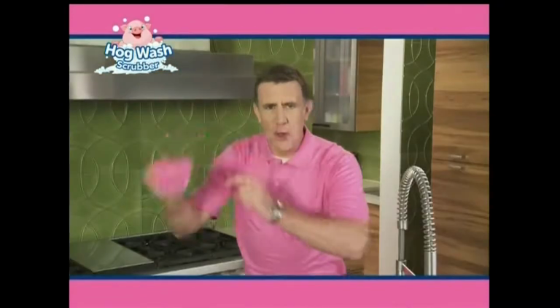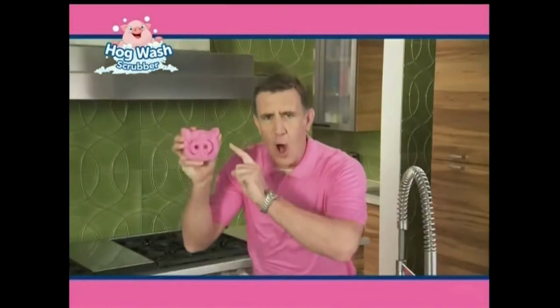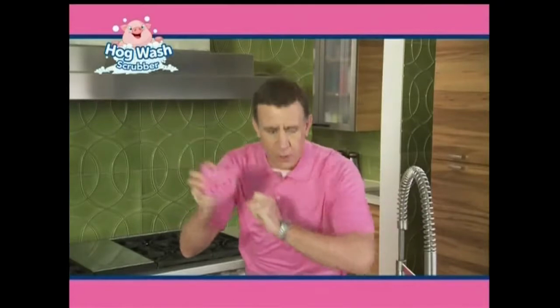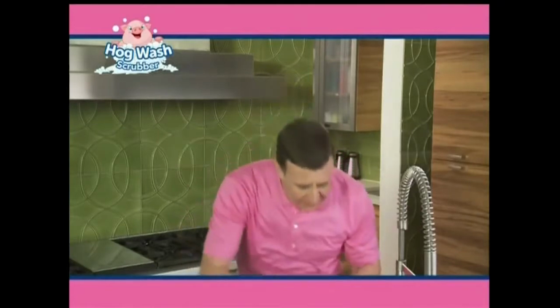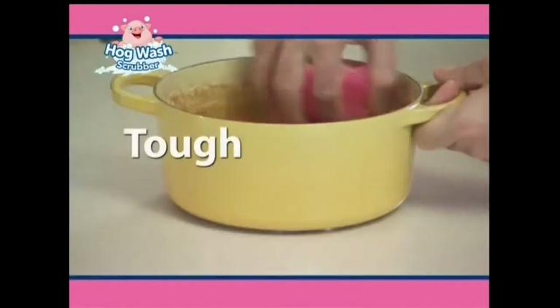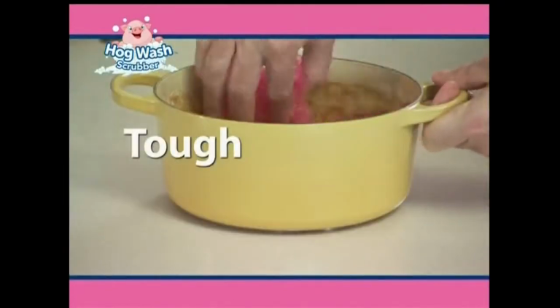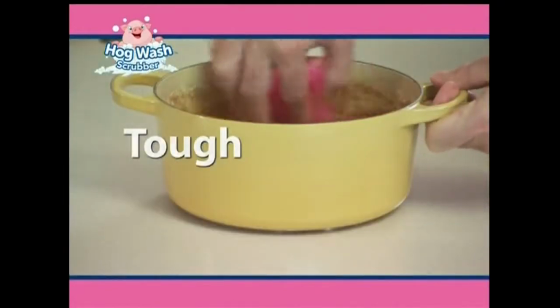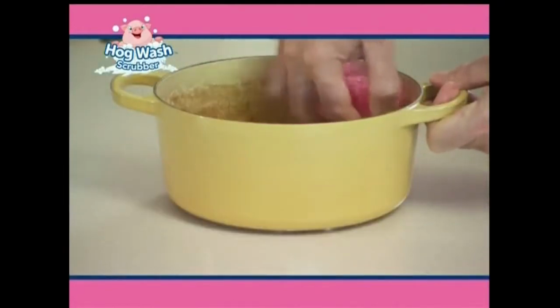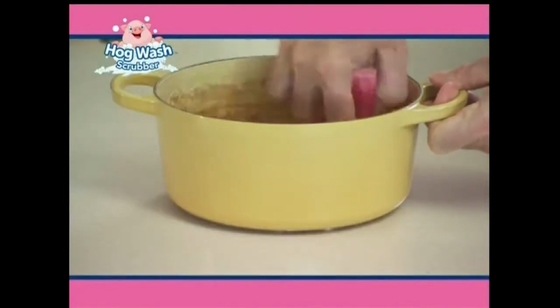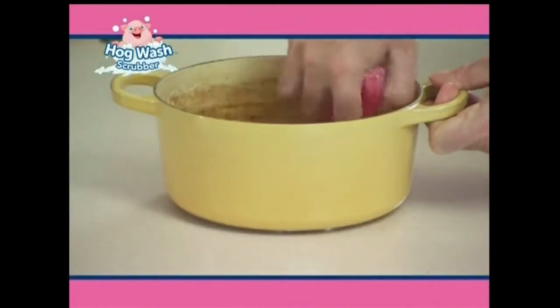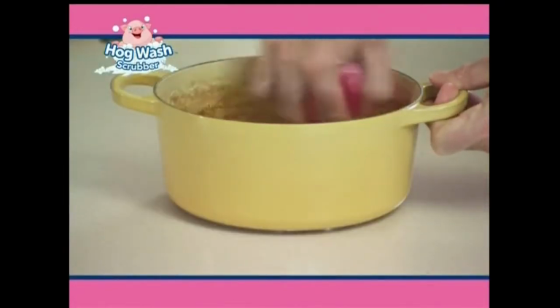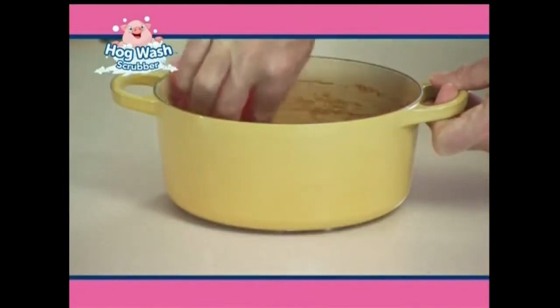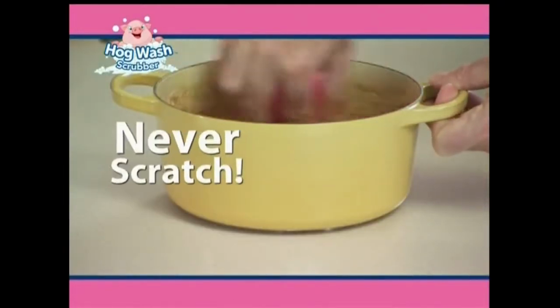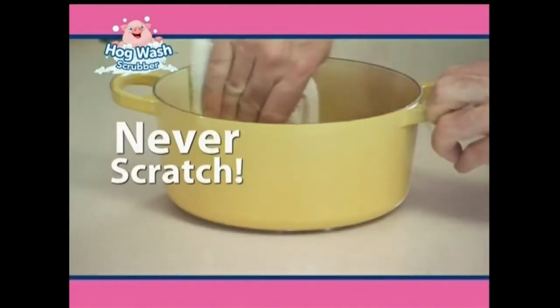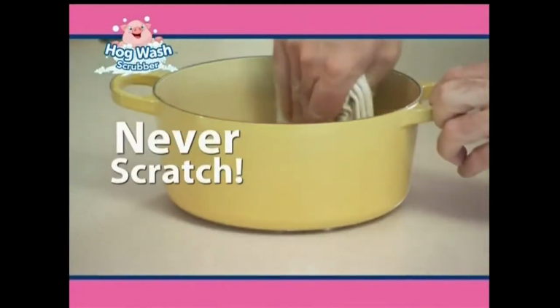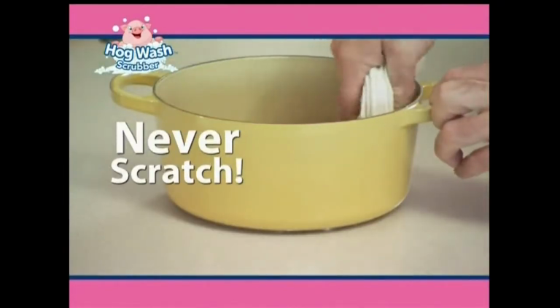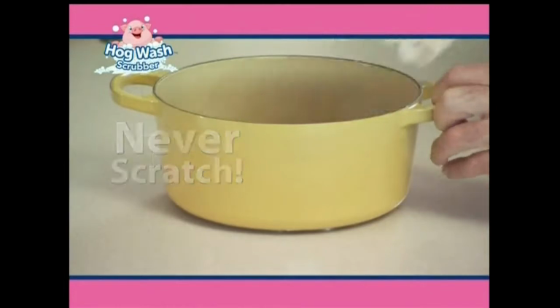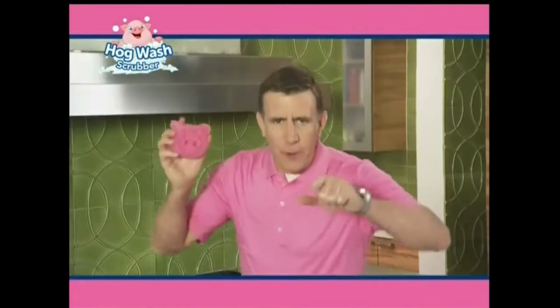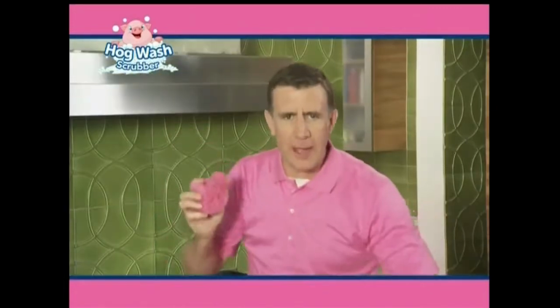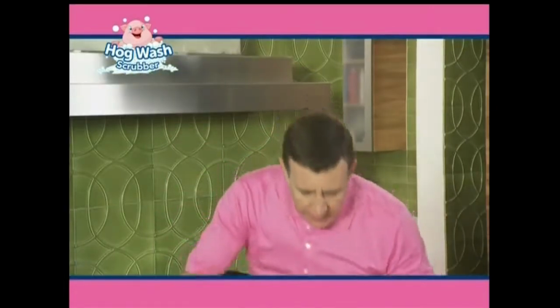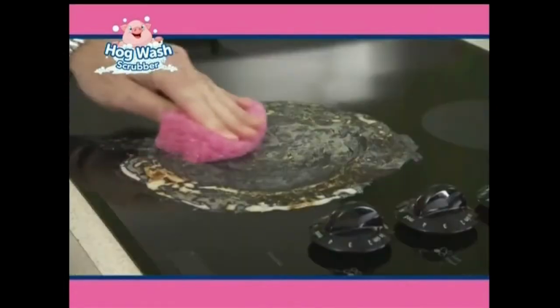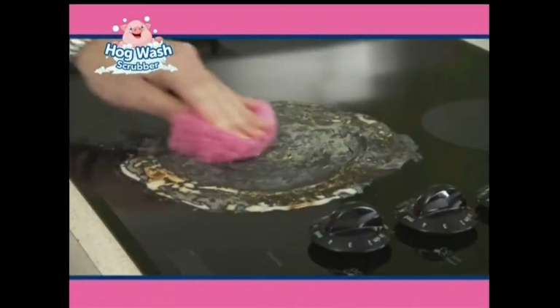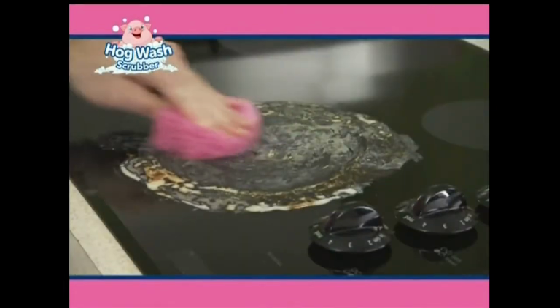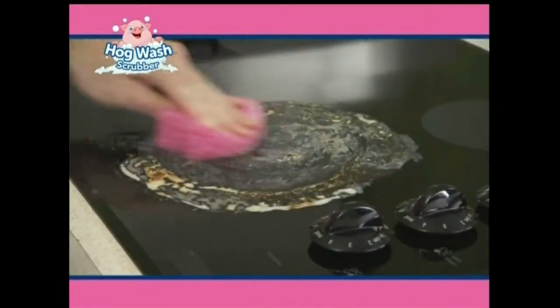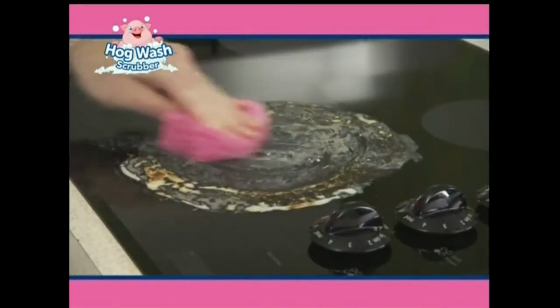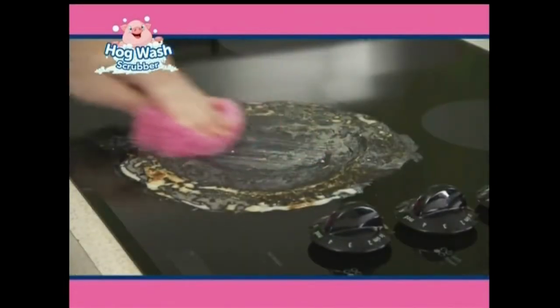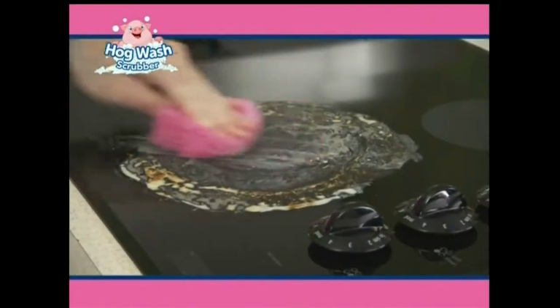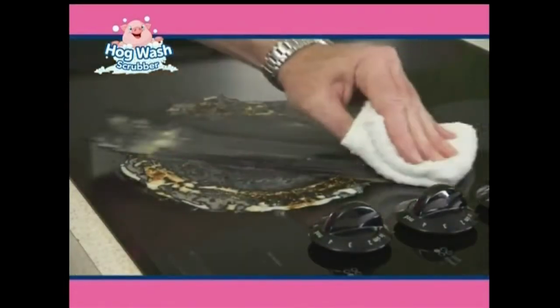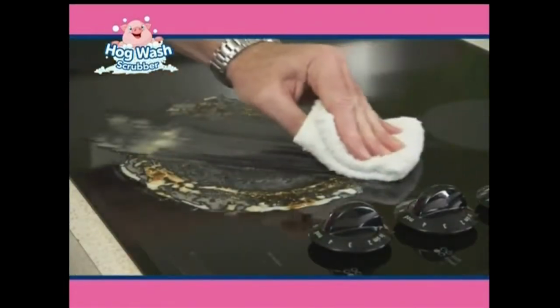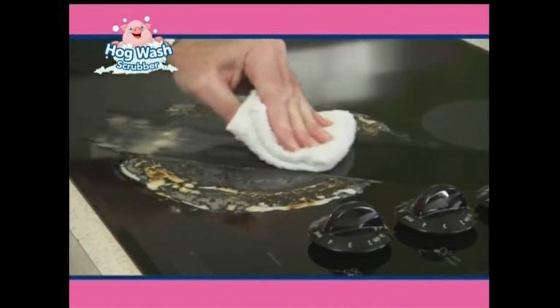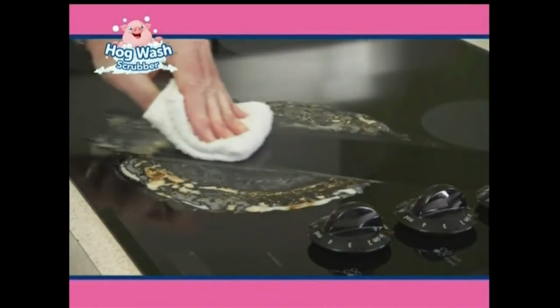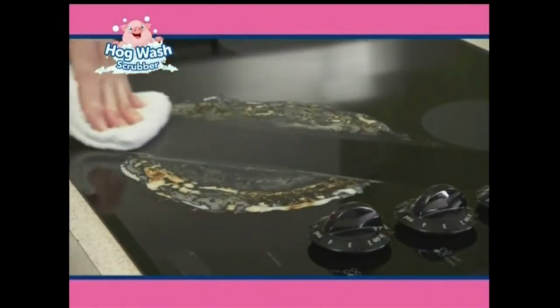The Hogwash will clean the toughest kitchen messes using only water and never scratches. If you've been cooking and it's boiled over, turn to the power of the Hogwash, even on this delicate stovetop.